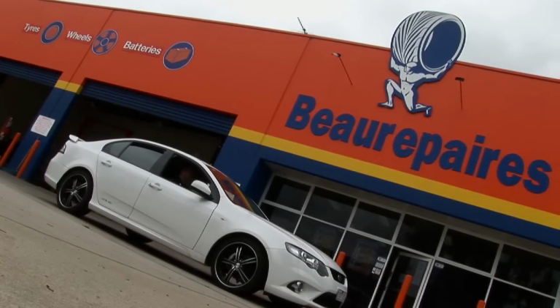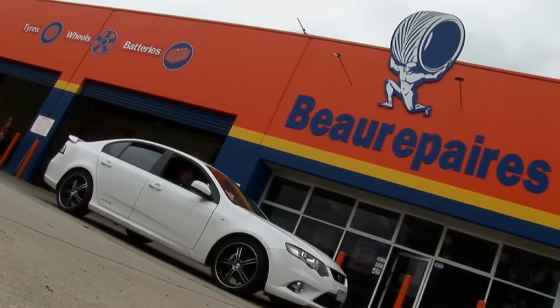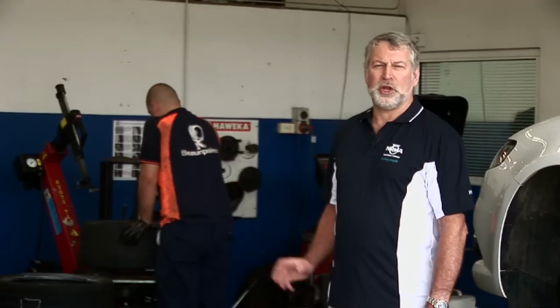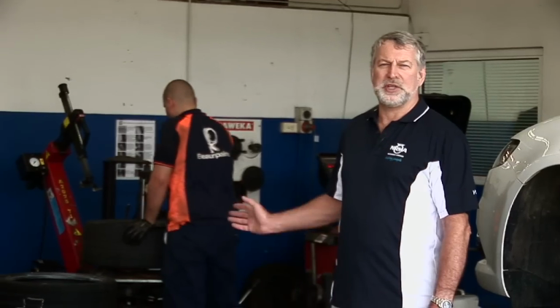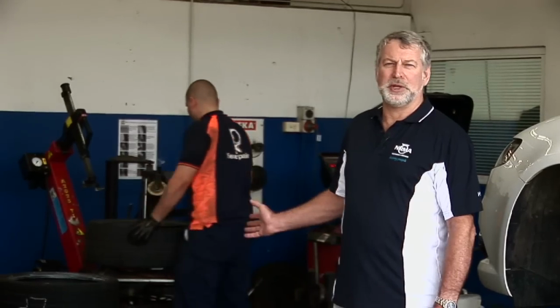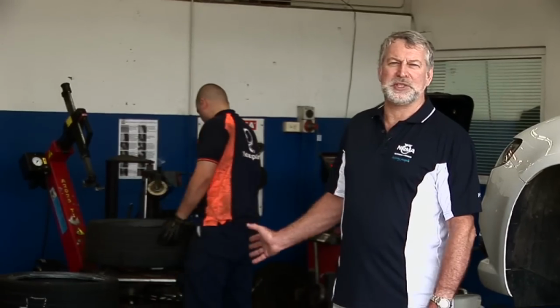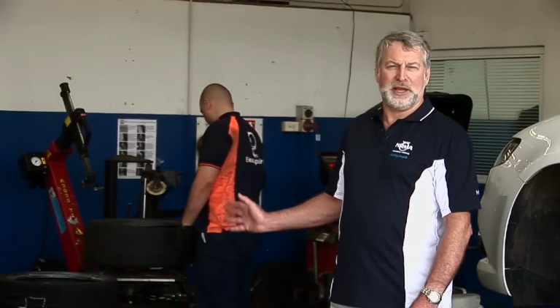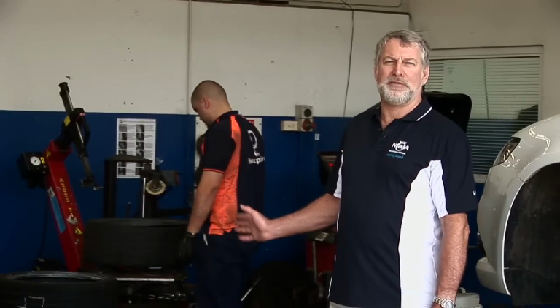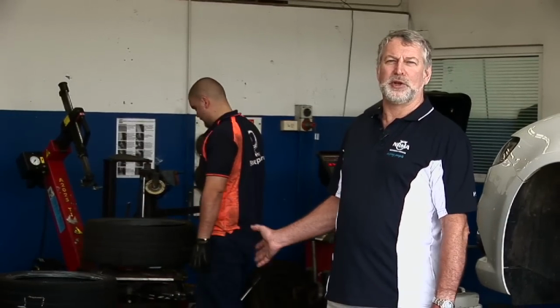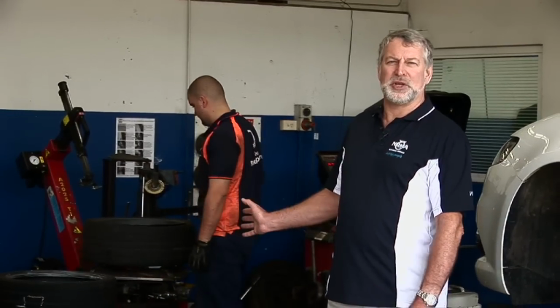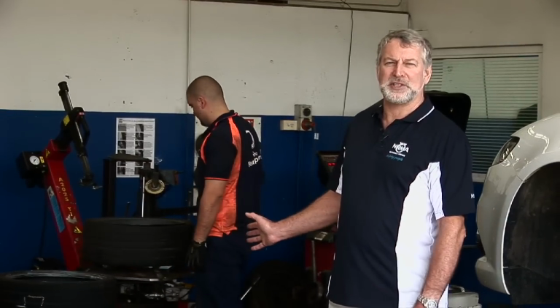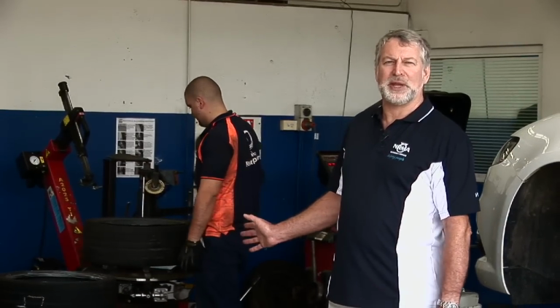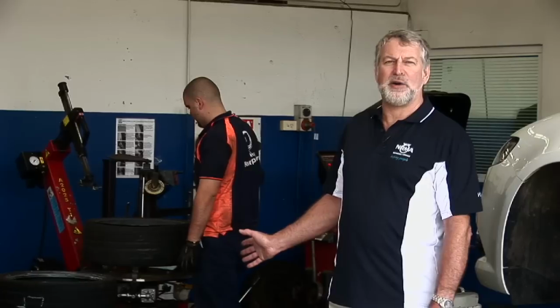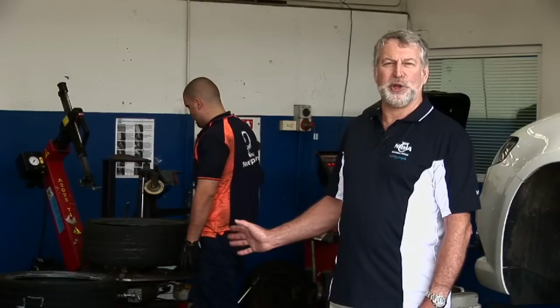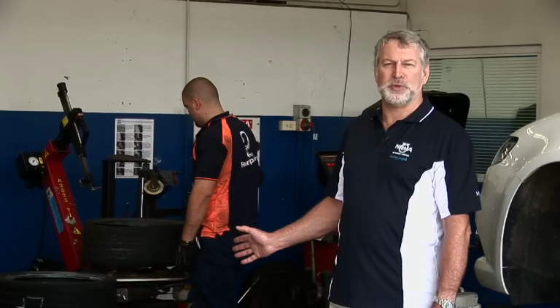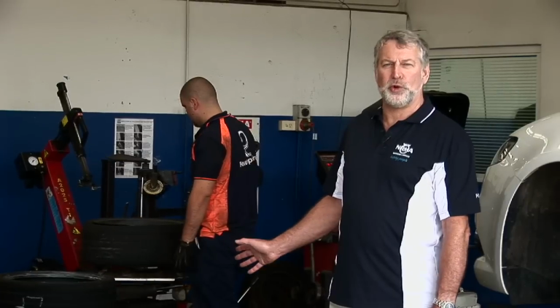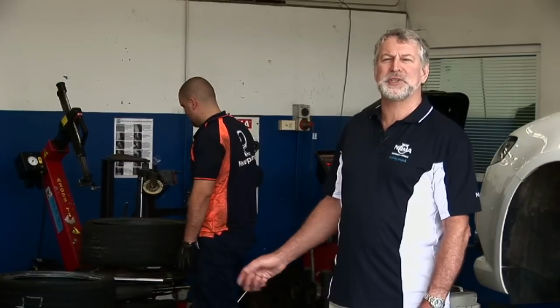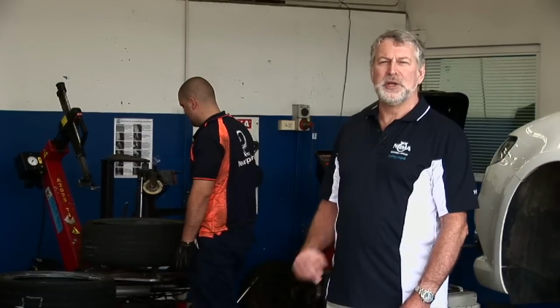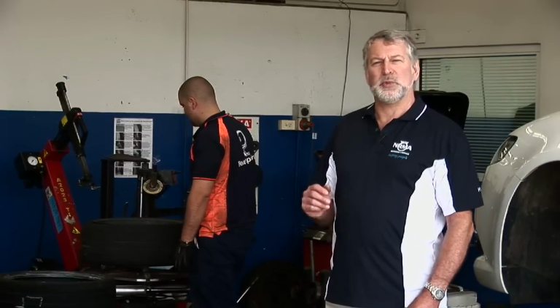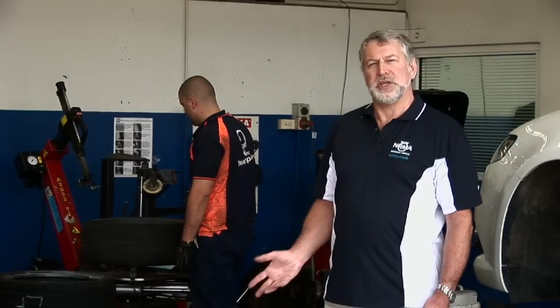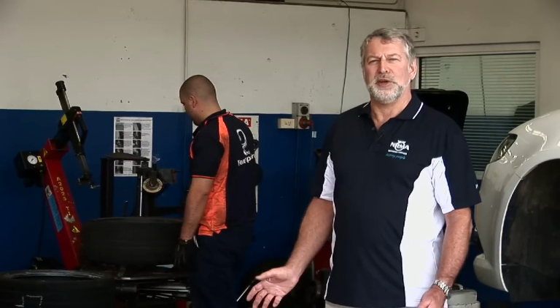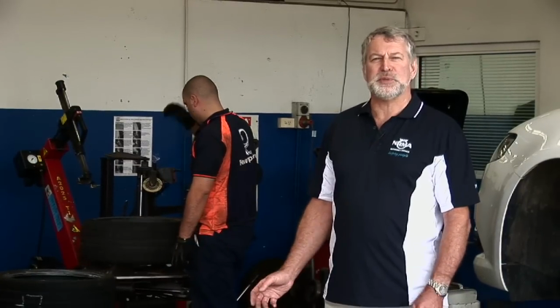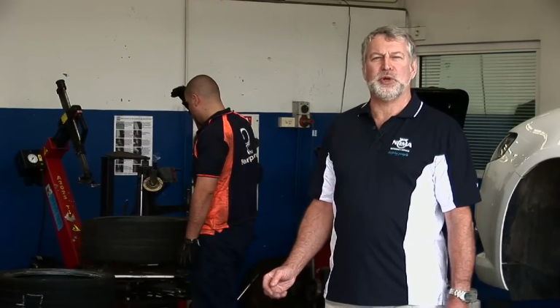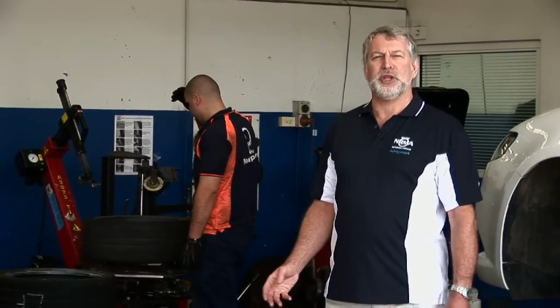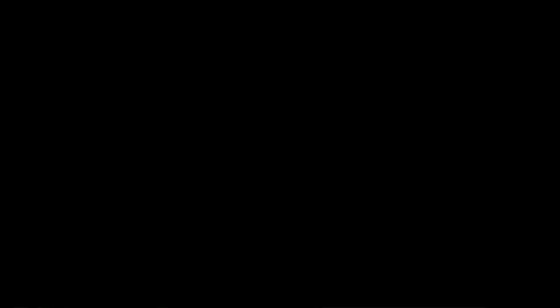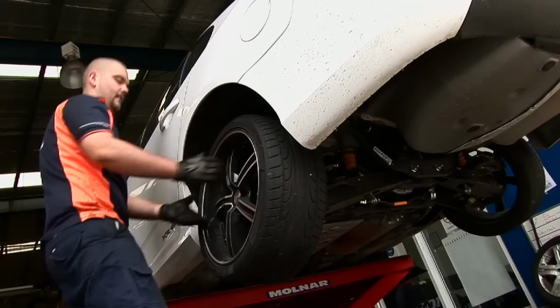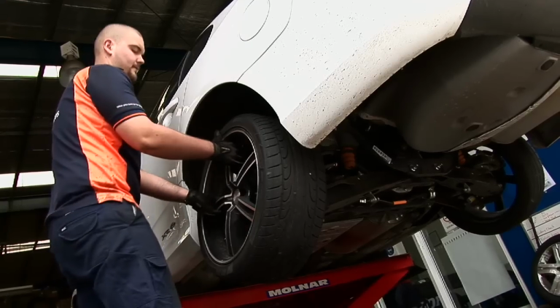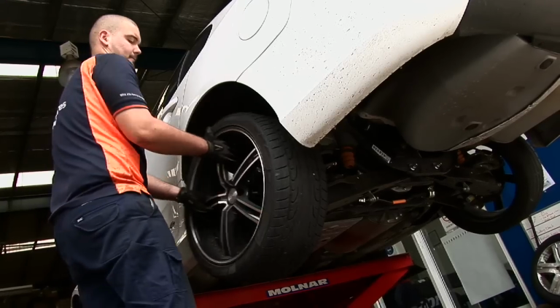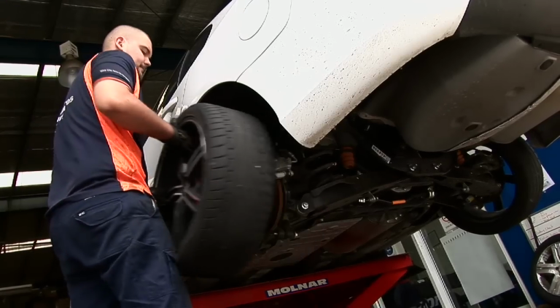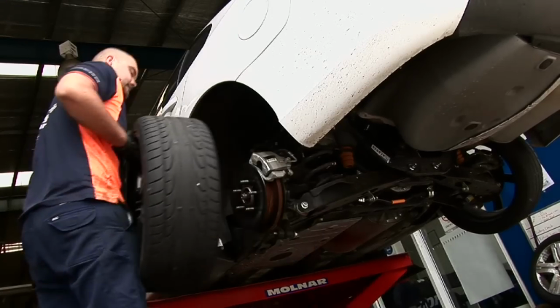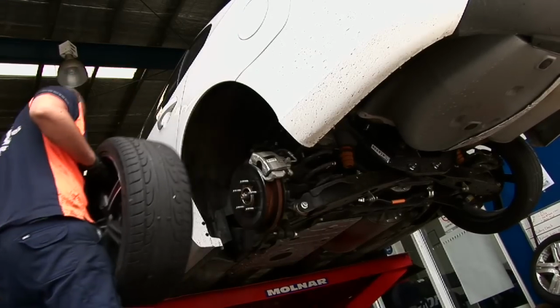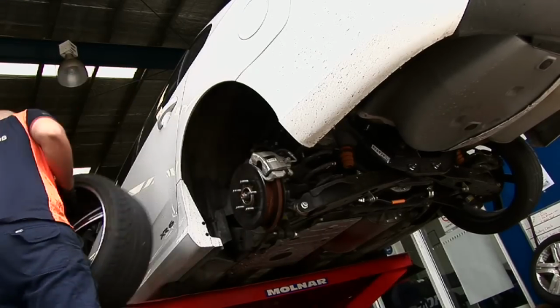So what the guys here are doing is they're taking off the good tyres from the car and putting on some worn ones, so we can see the difference between the action of the tyres on a wet road.